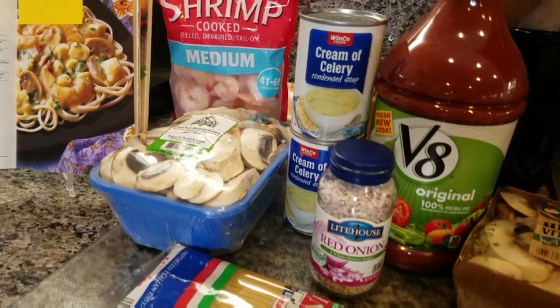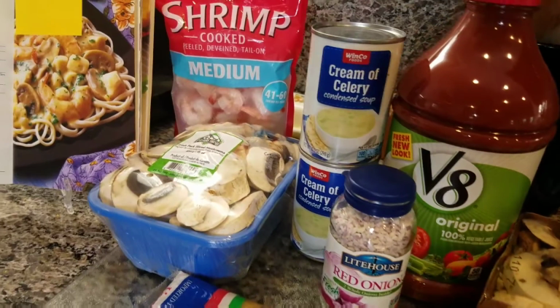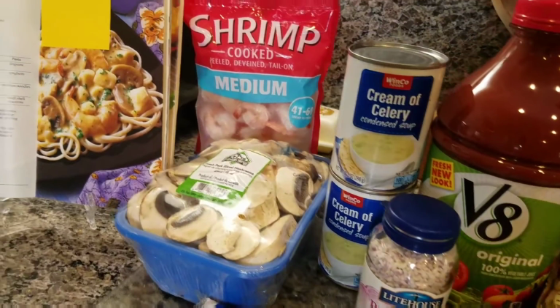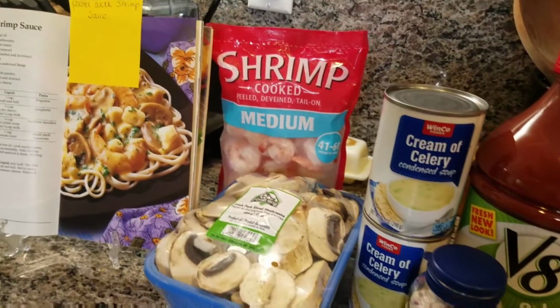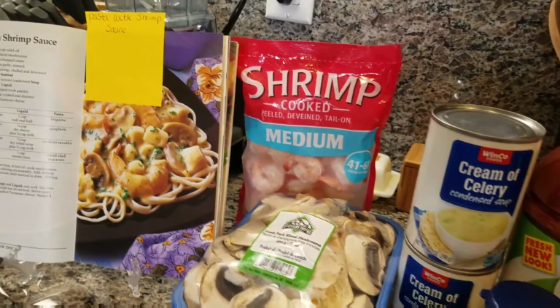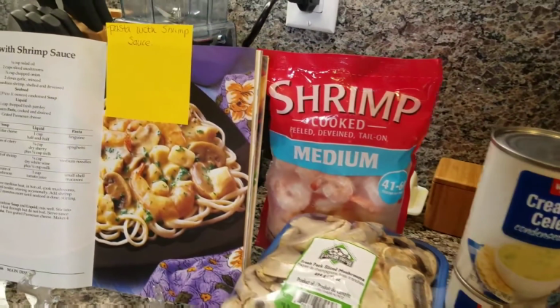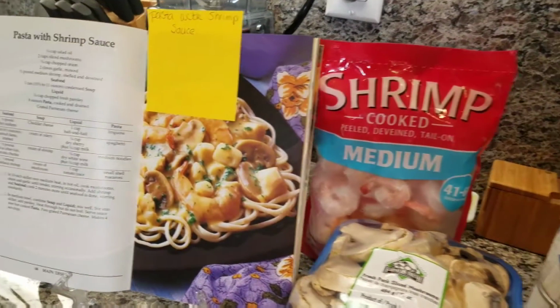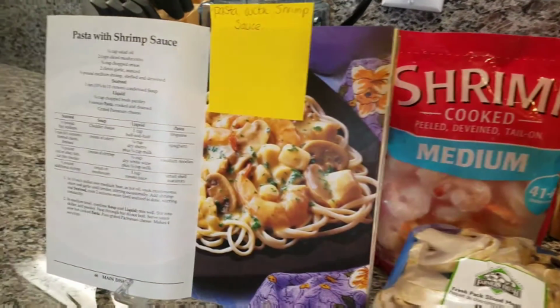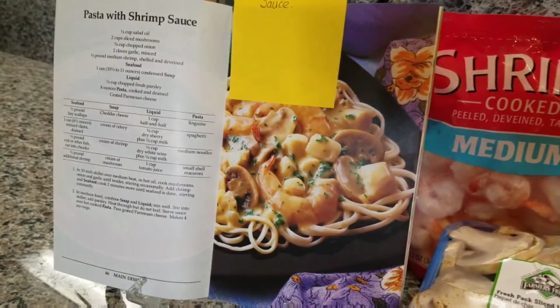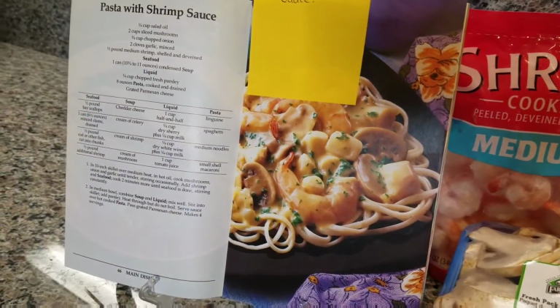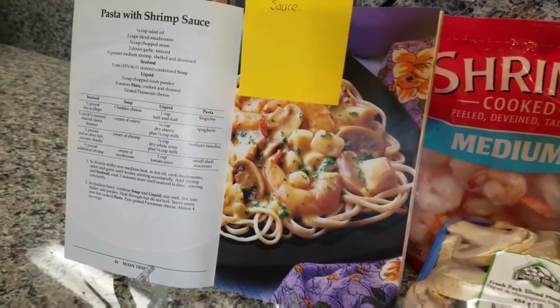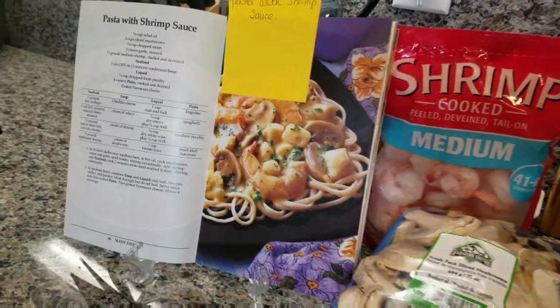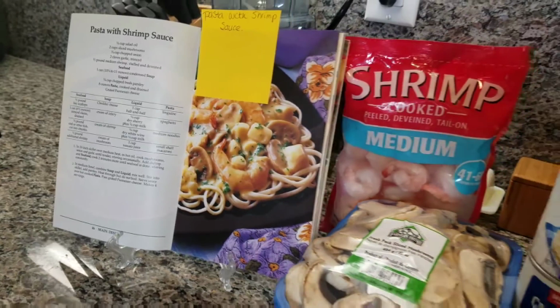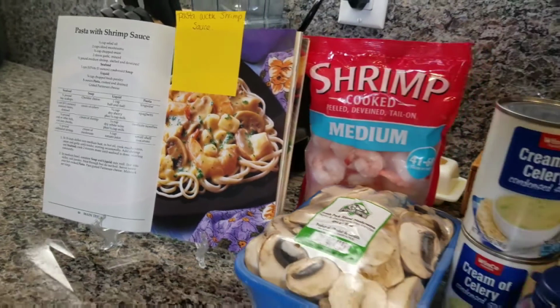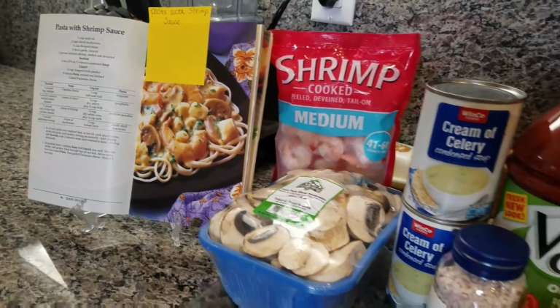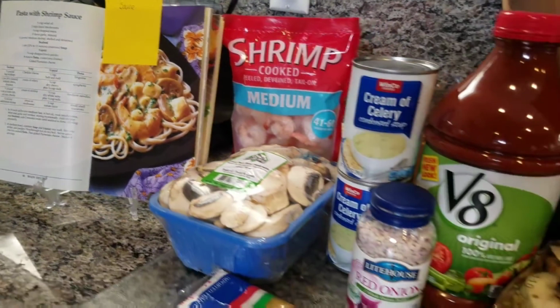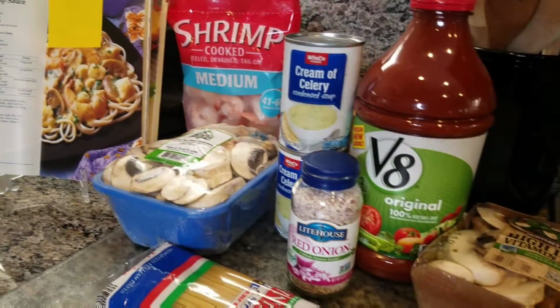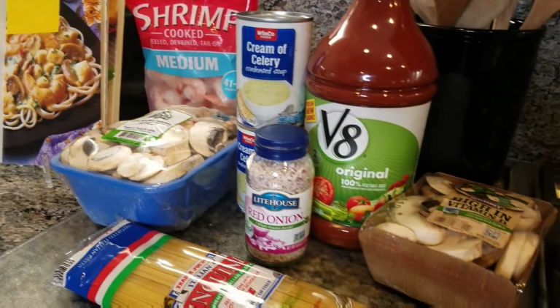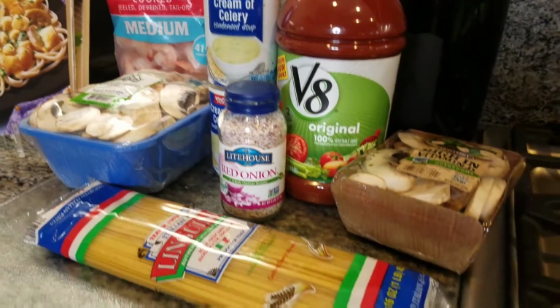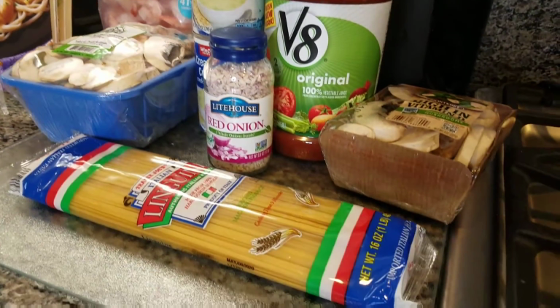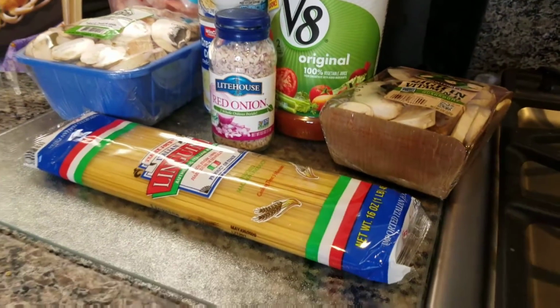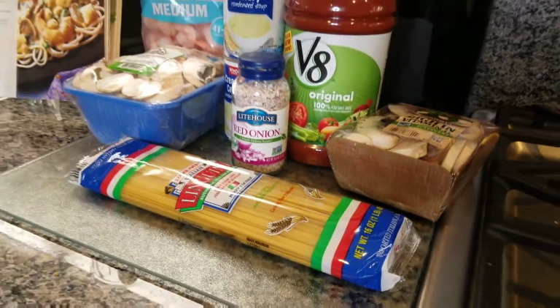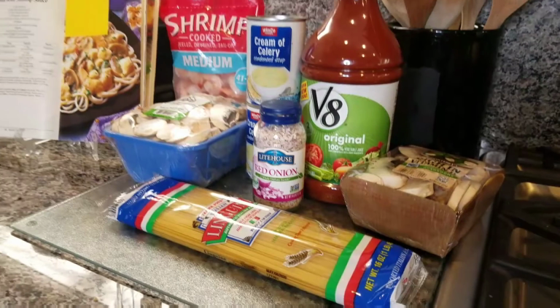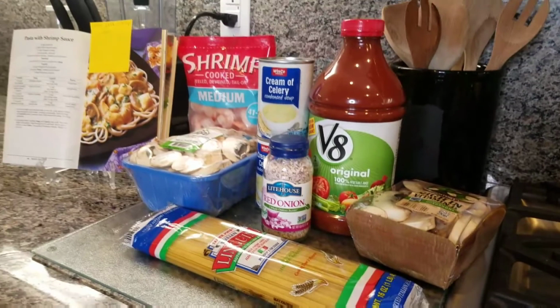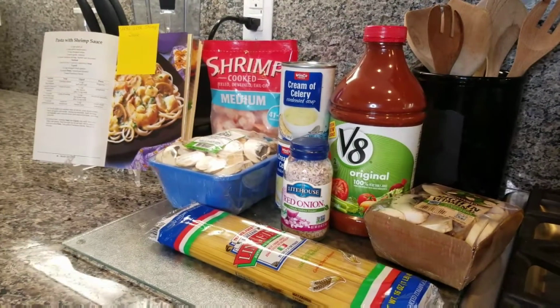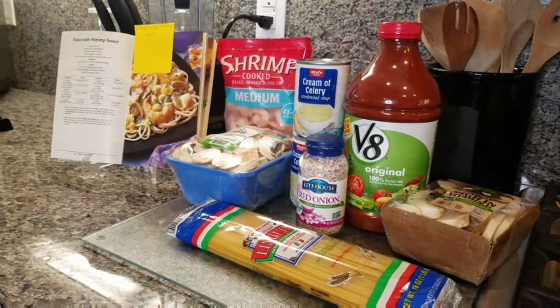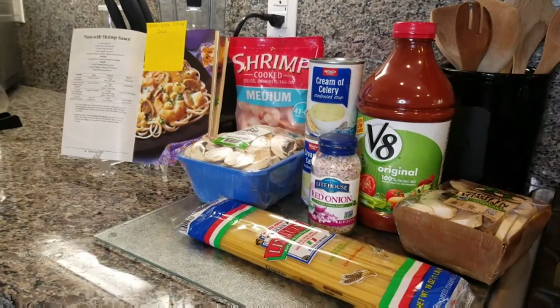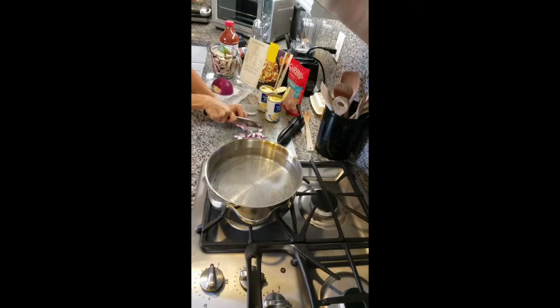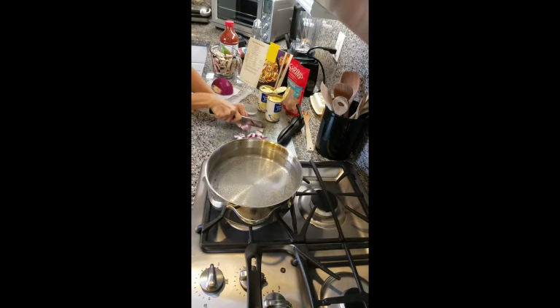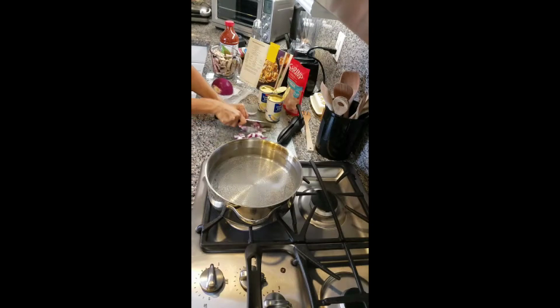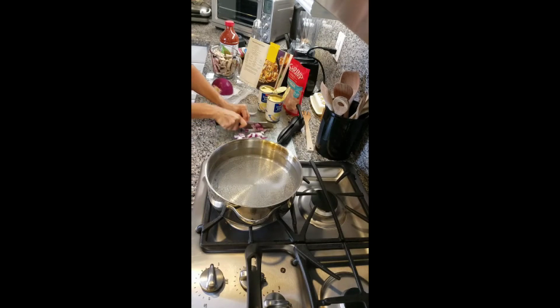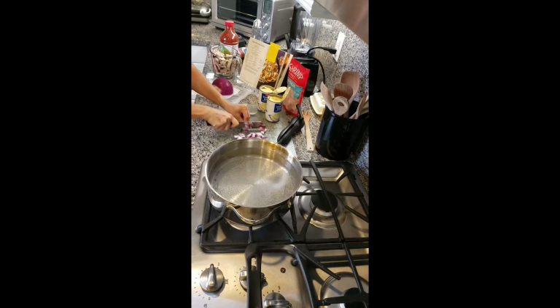Hey everybody, it's Raya with Cooking with Pennies. I'm not doing a face today because I'm not feeling too well, so I decided just to record and do a voiceover. I'm getting a new phone tomorrow, so I just wanted to get this uploaded so I didn't lose it in the transition process.